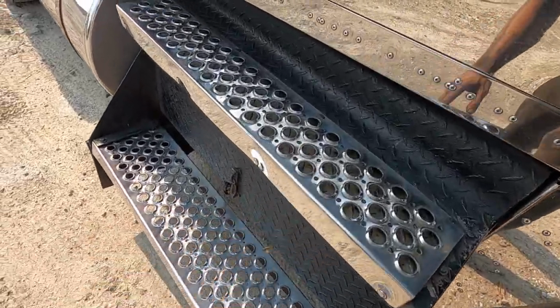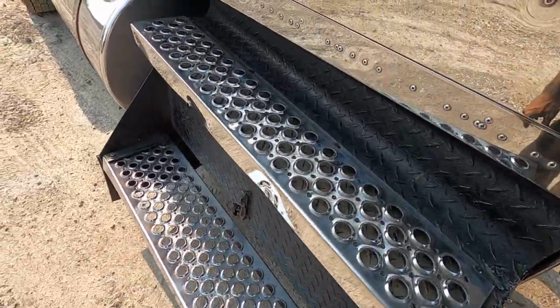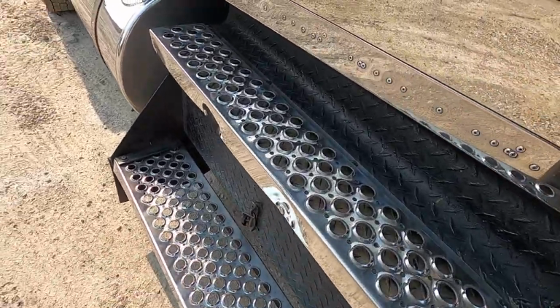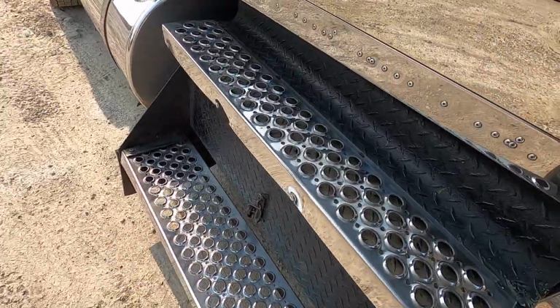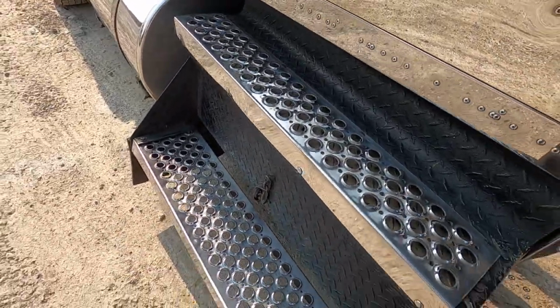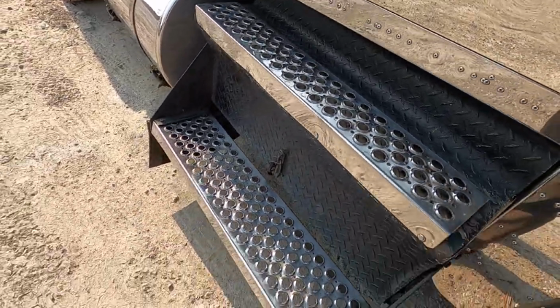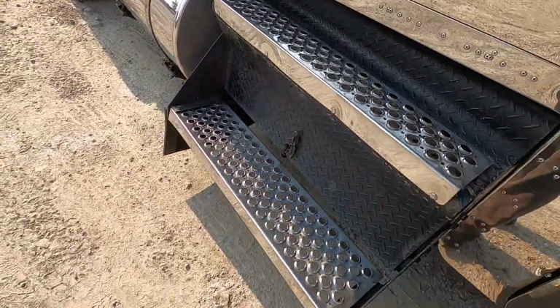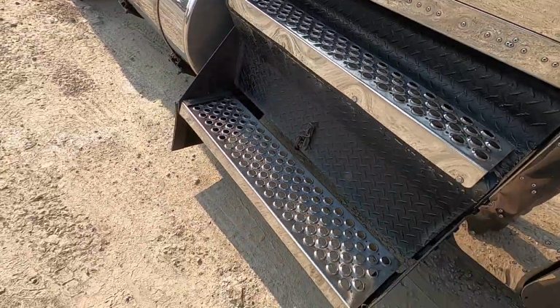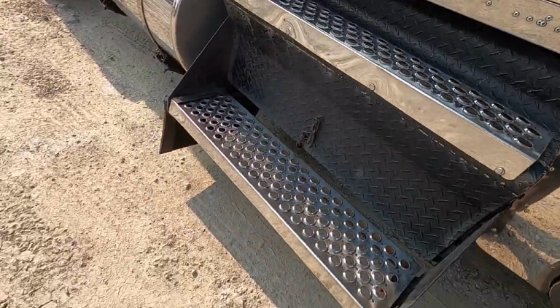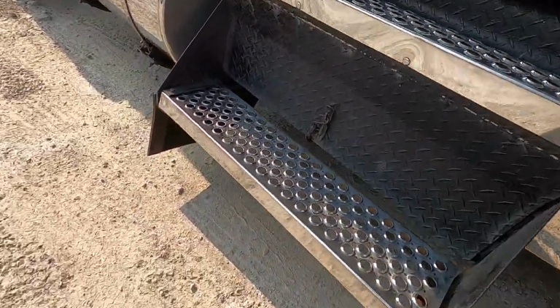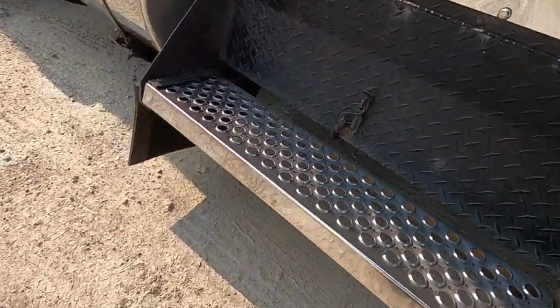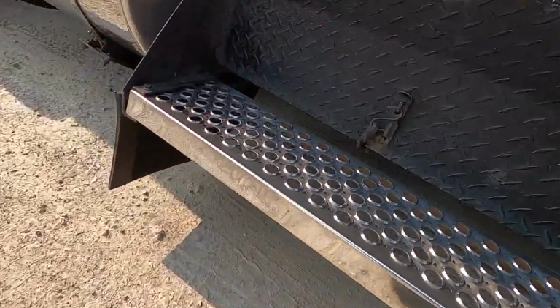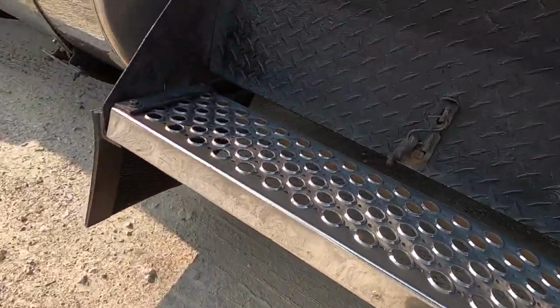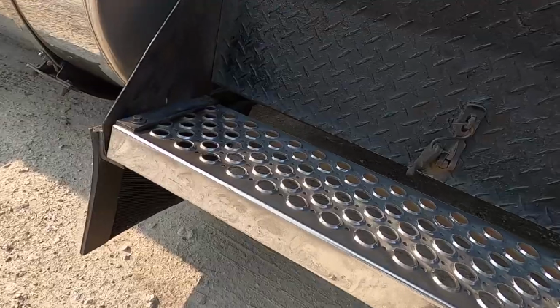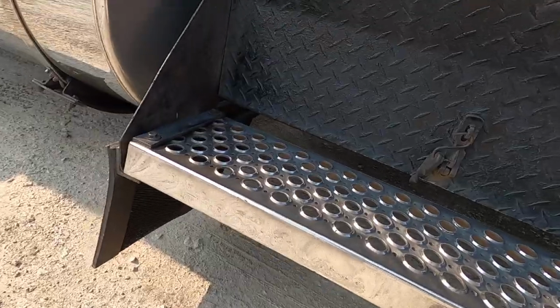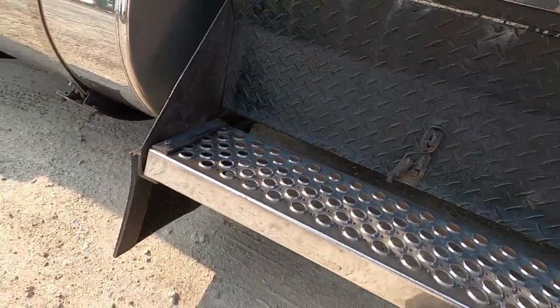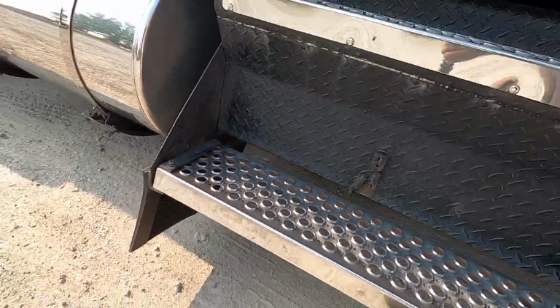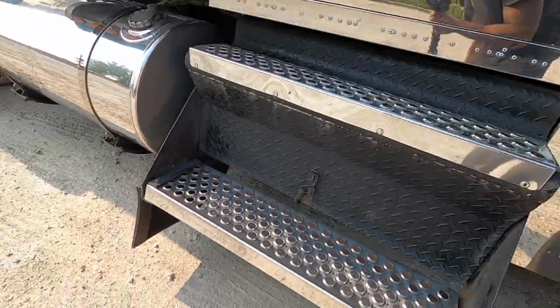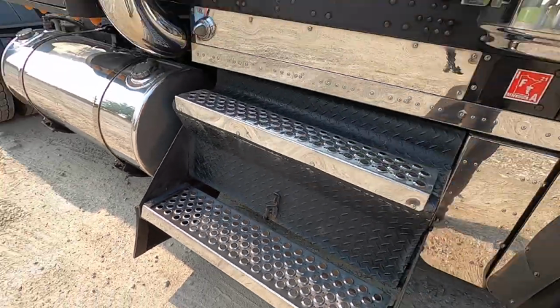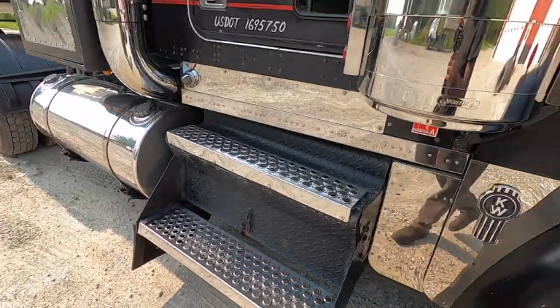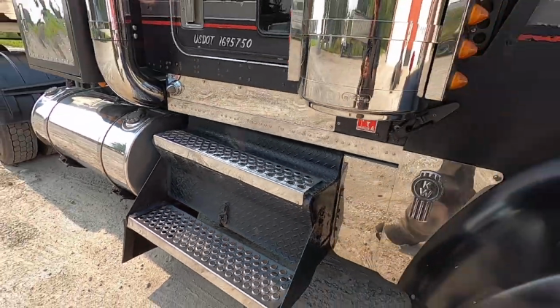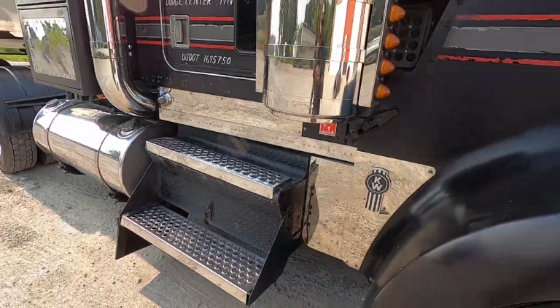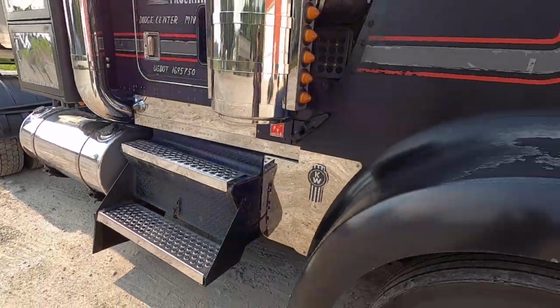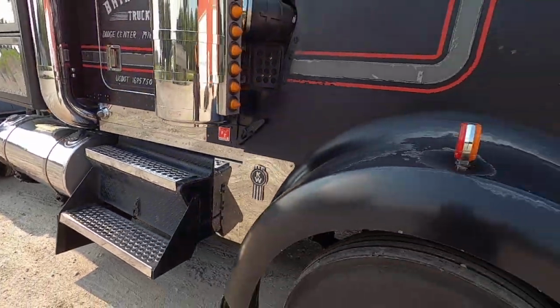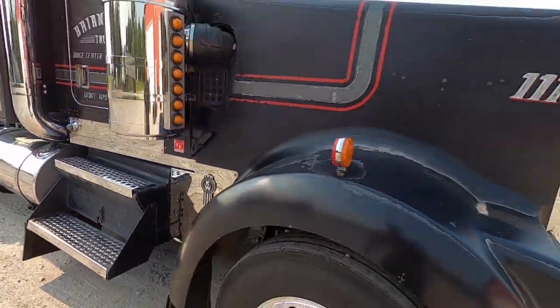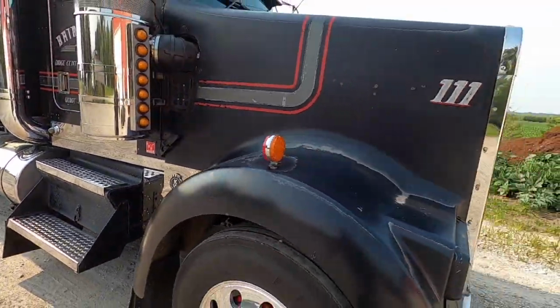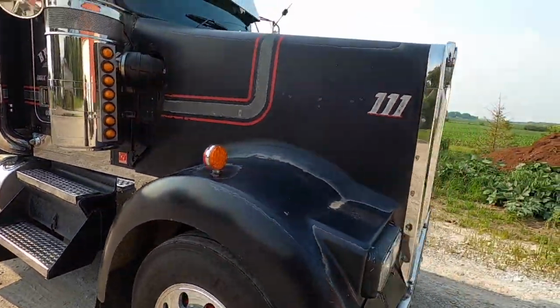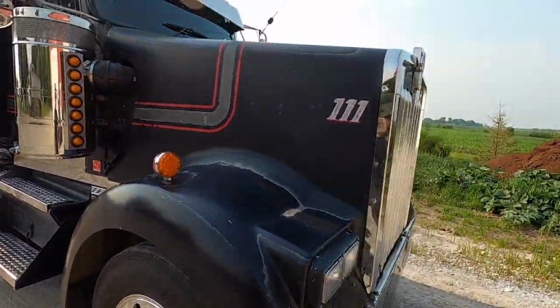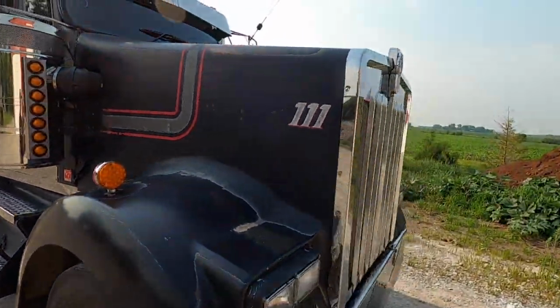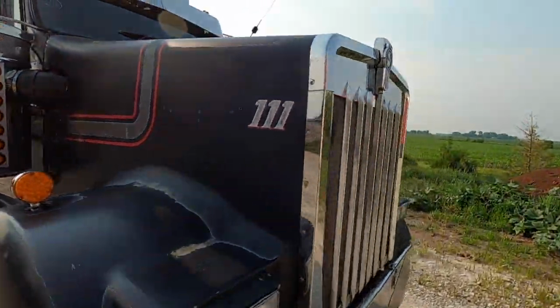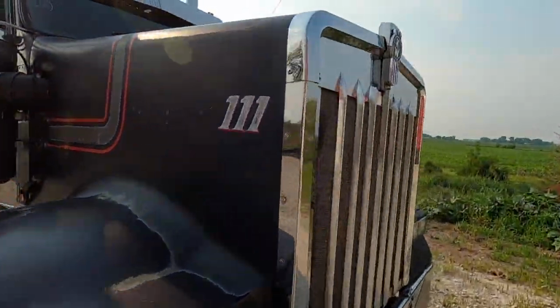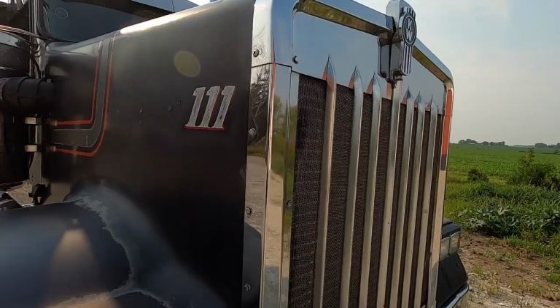I did do some aluminum today too. Yeah, they're really beat up, but now they're beat up and shiny. I got the grill done too.